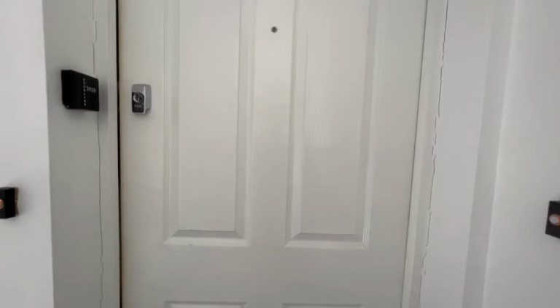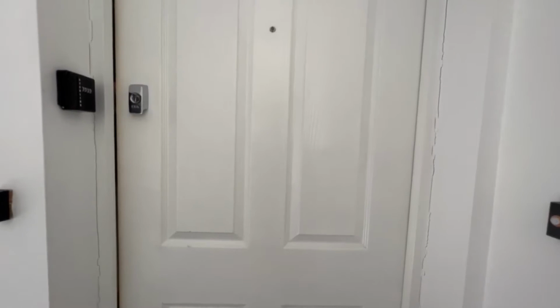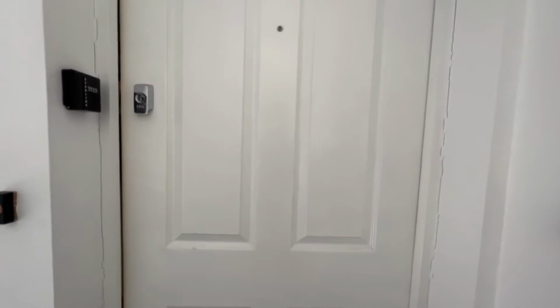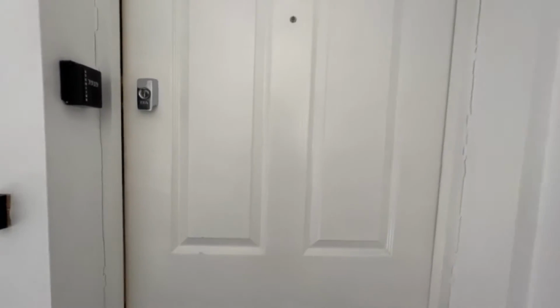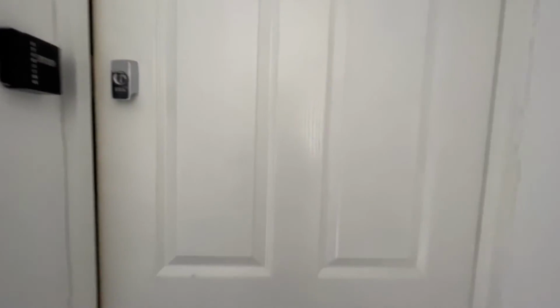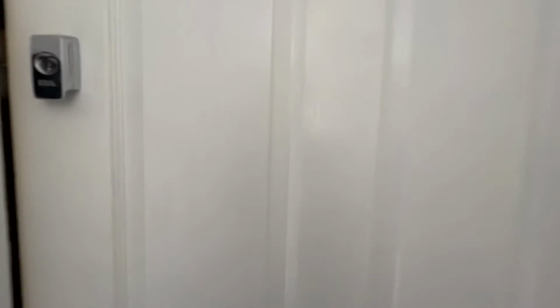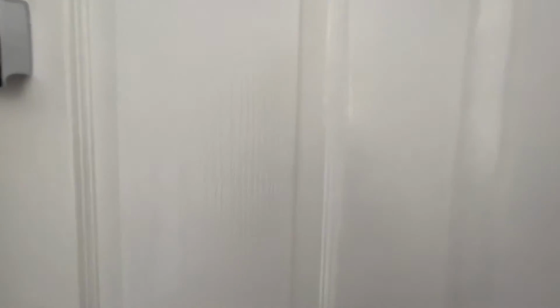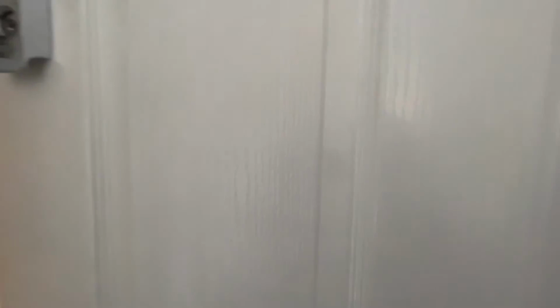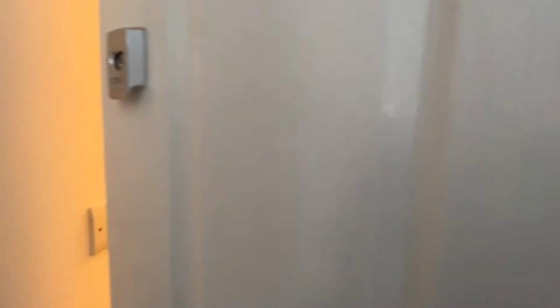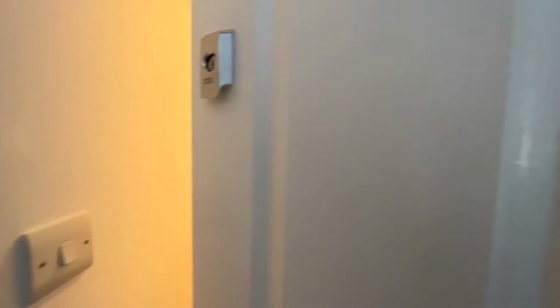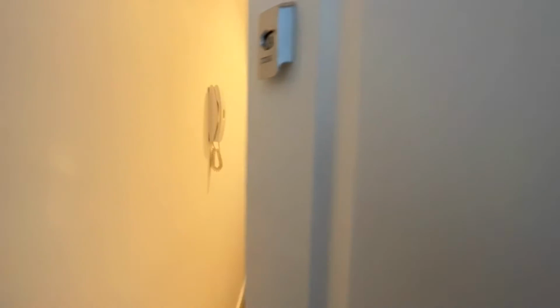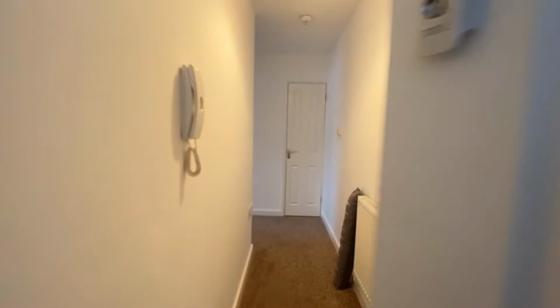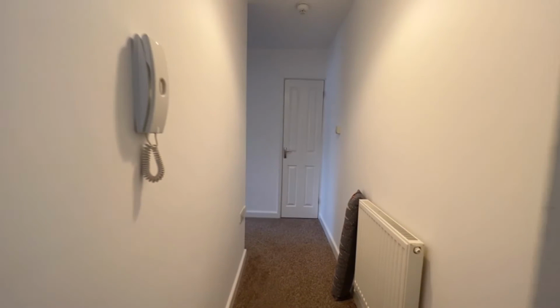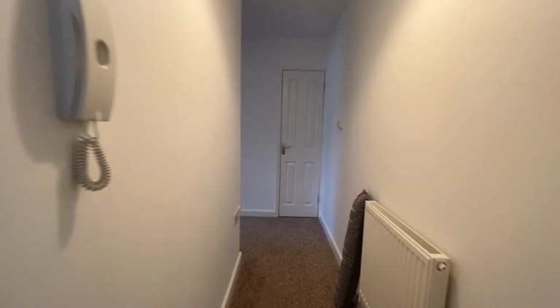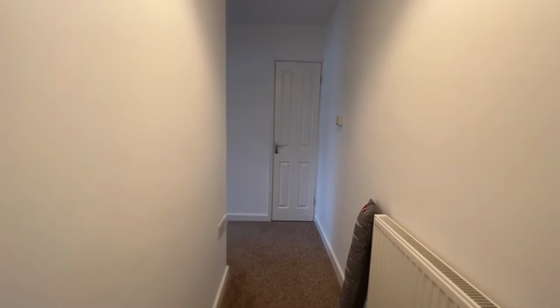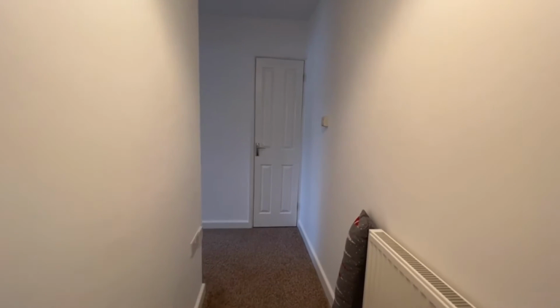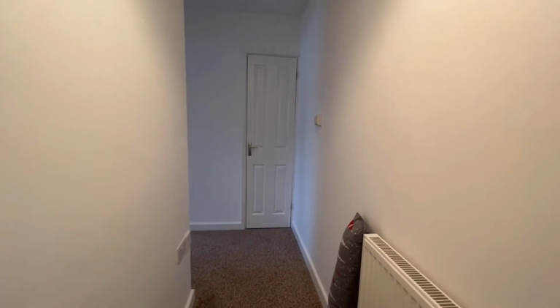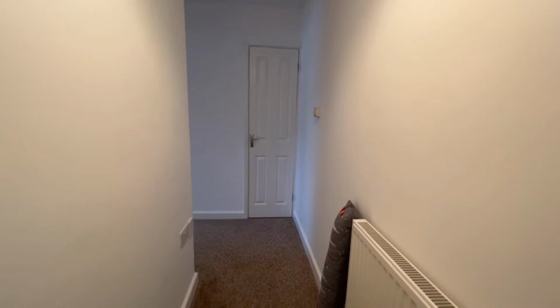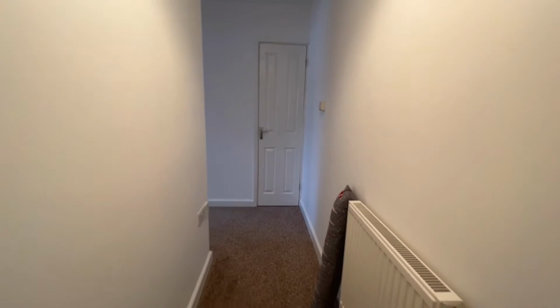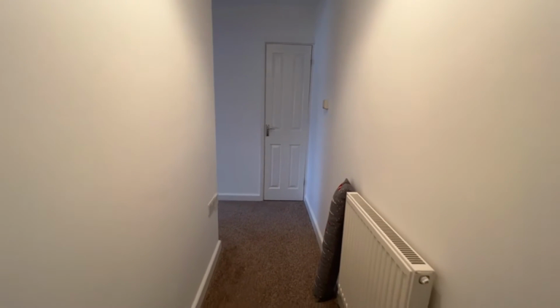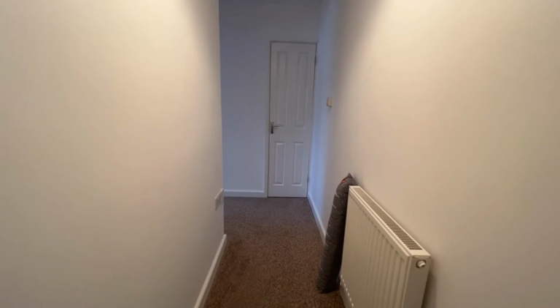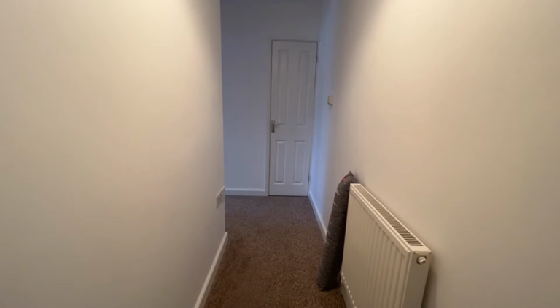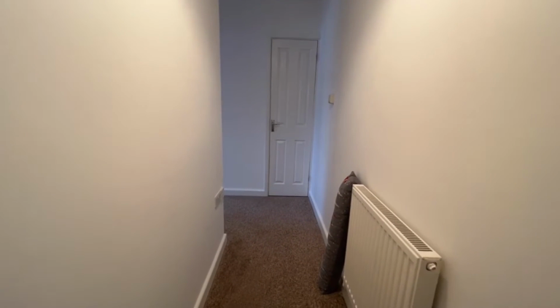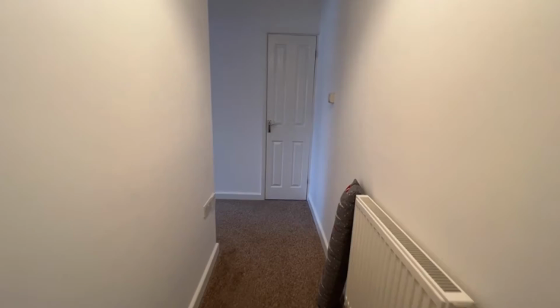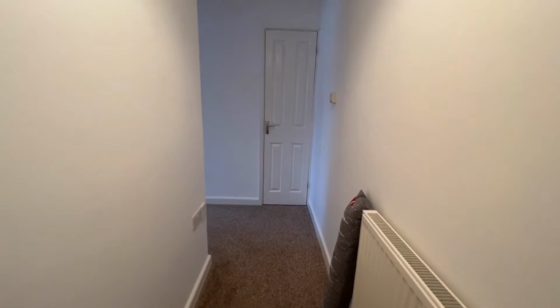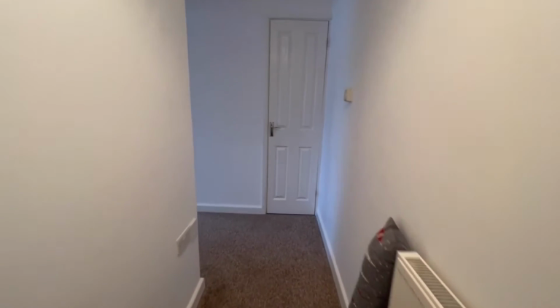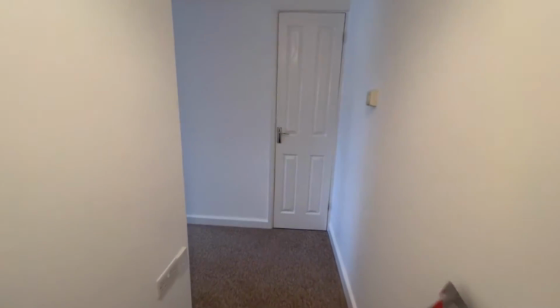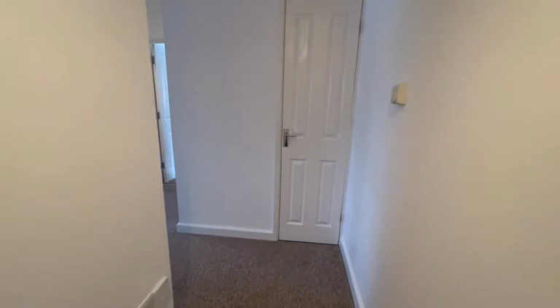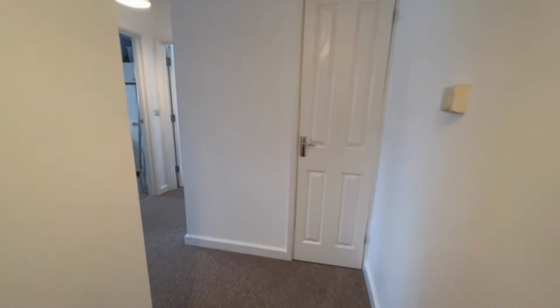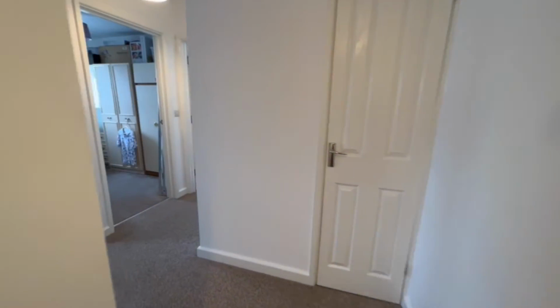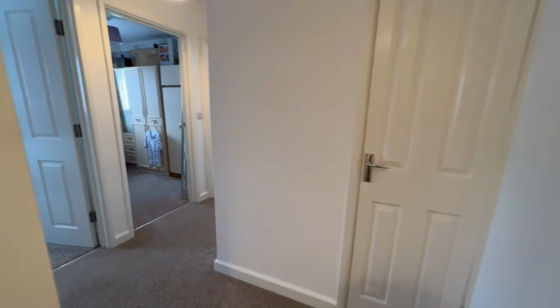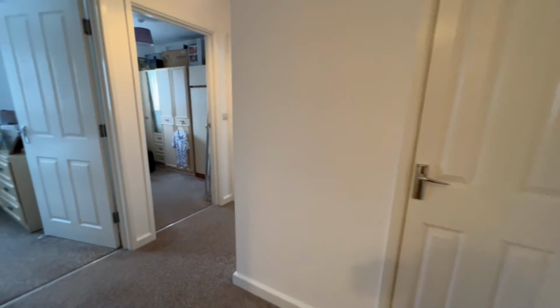Welcome to this Martin & Co video tour of this well-presented one-bedroom apartment situated within the heart of Melksham. The property comes to the market with no onward chain and is also available for buy-to-let investors with a tenant in situ. Let's go and have a look around together today.